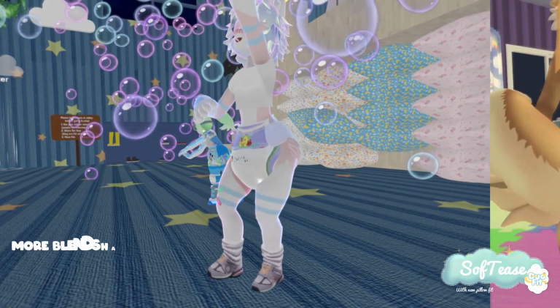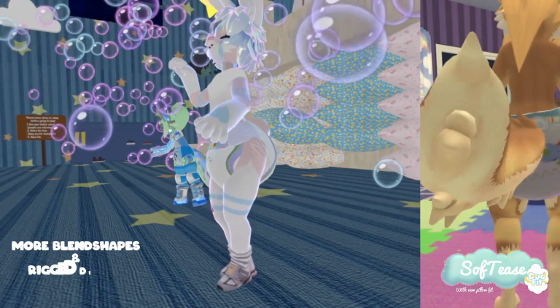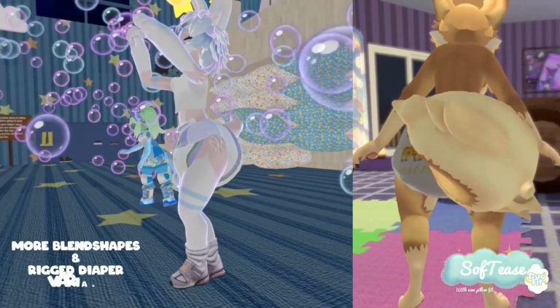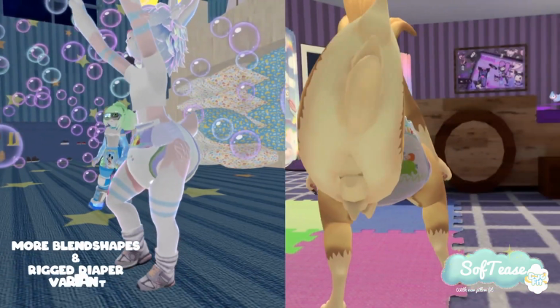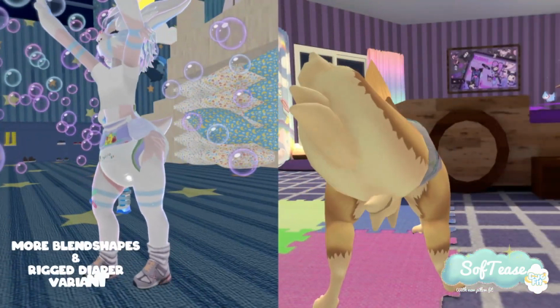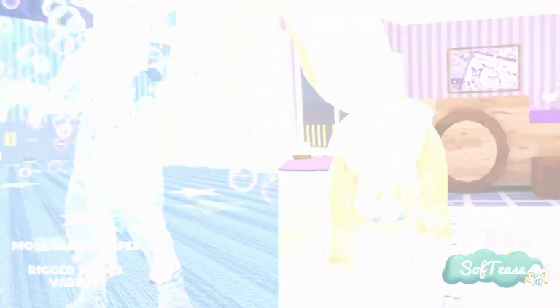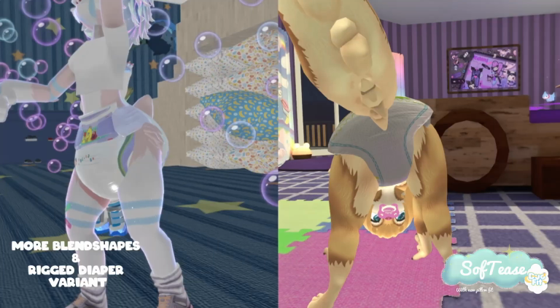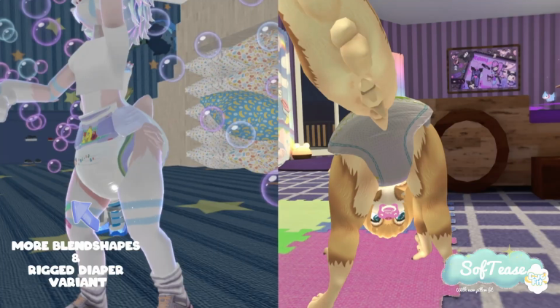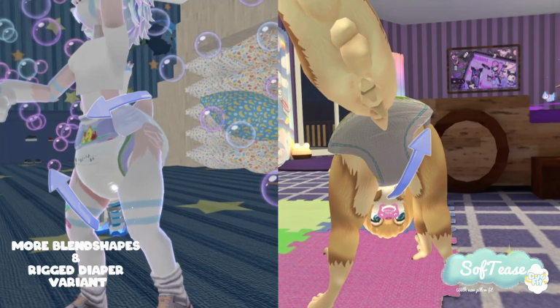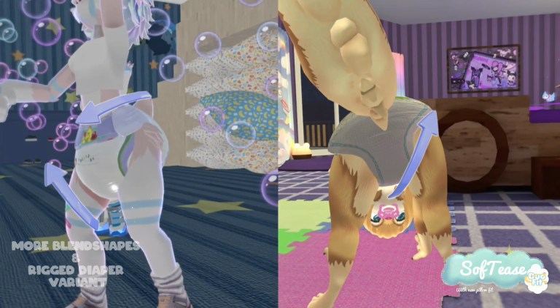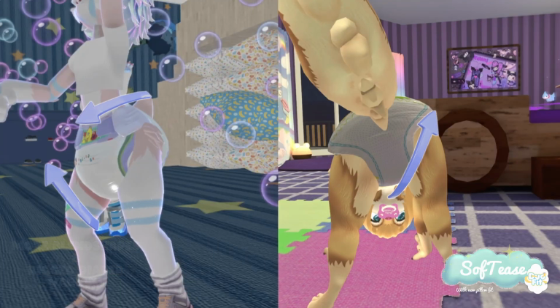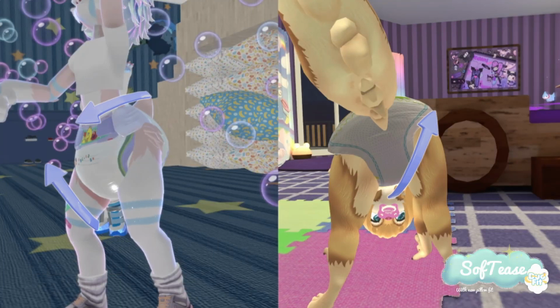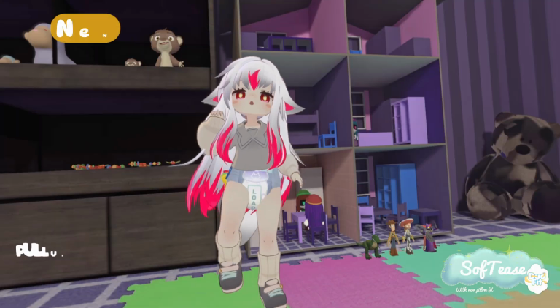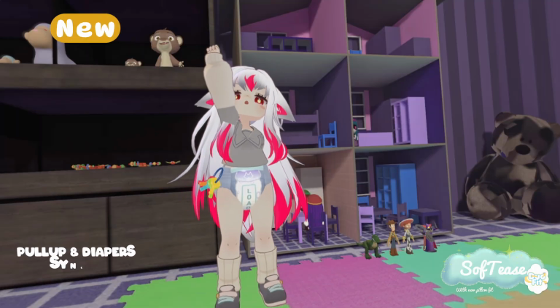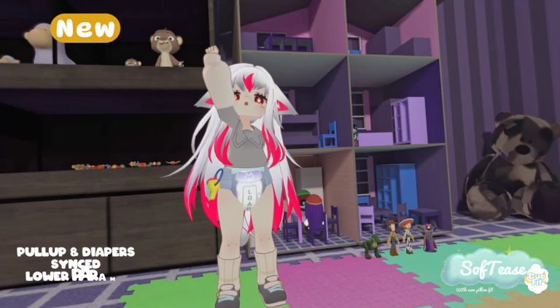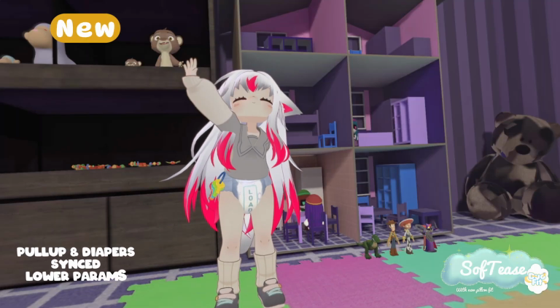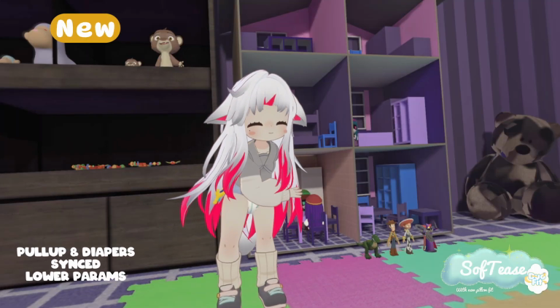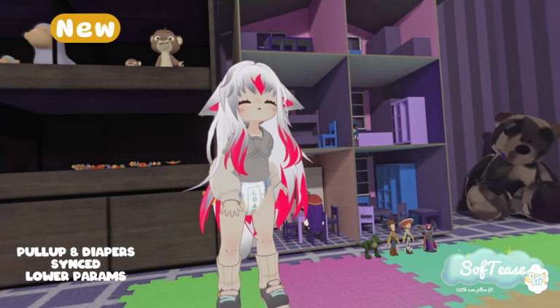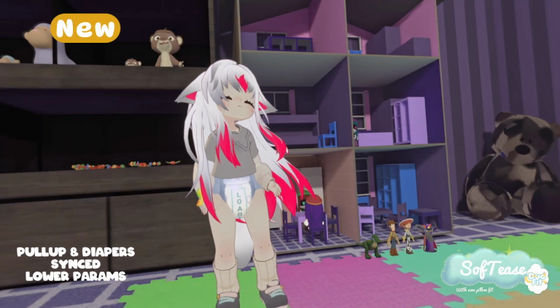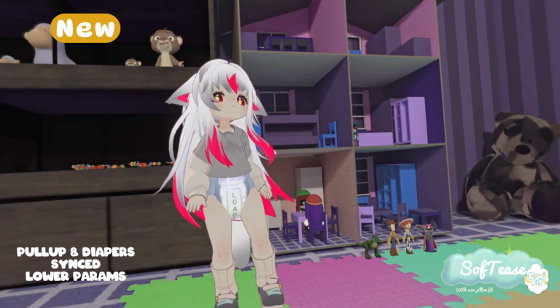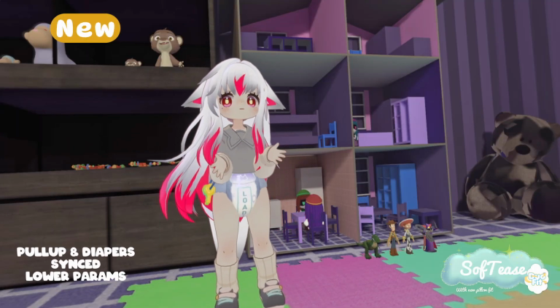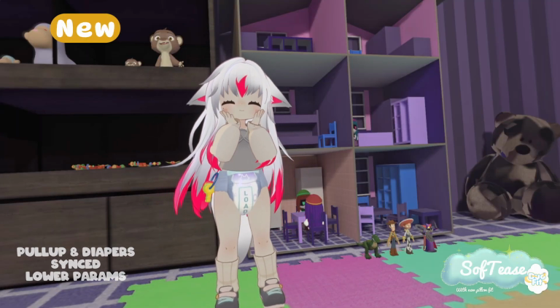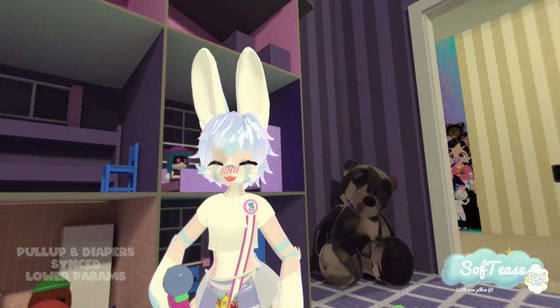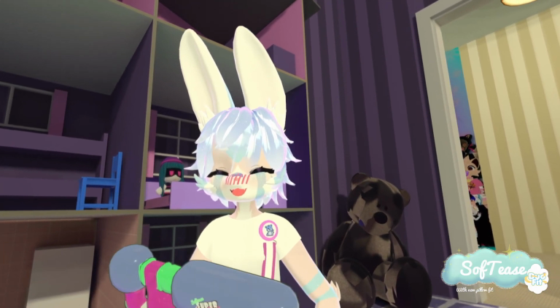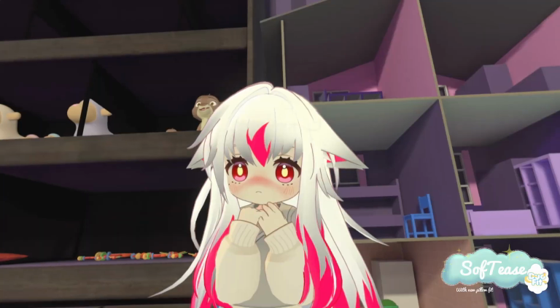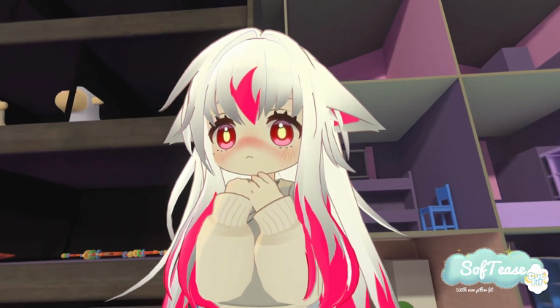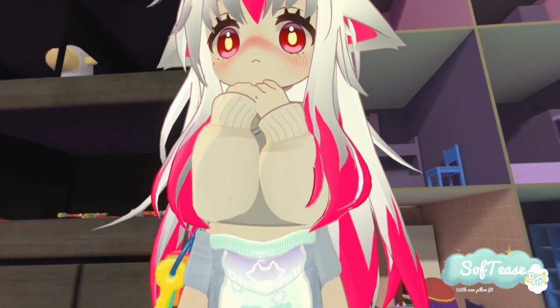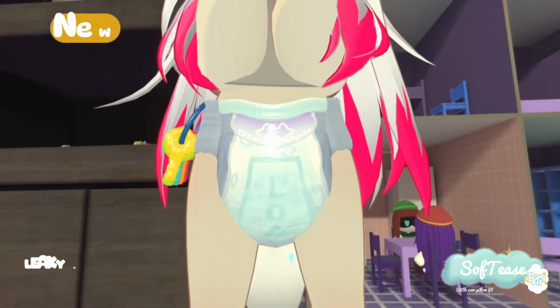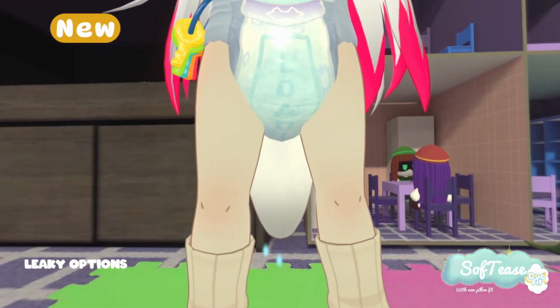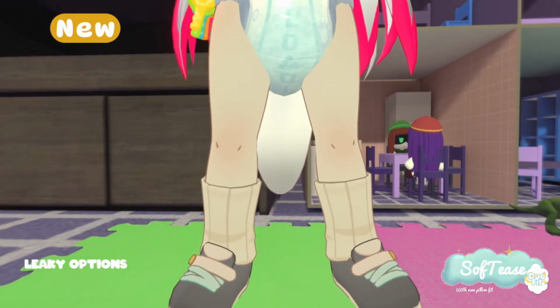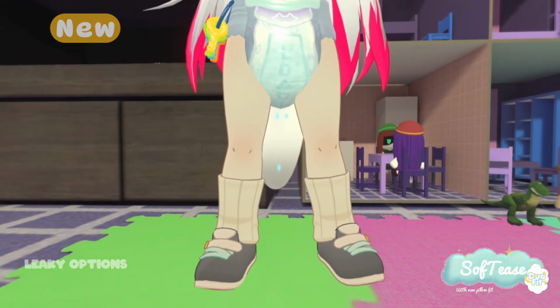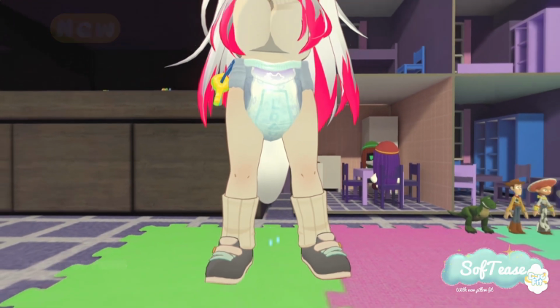With even more blend shapes and new diaper rig, get a snuggier fit to stay dry. For little ones taking their next big step, DuoFit makes potty training easy. But if you run into some little mishaps, SoftEase diapers have you covered.